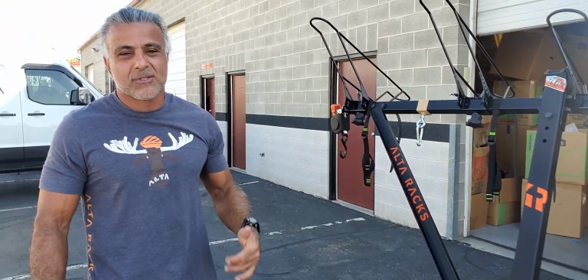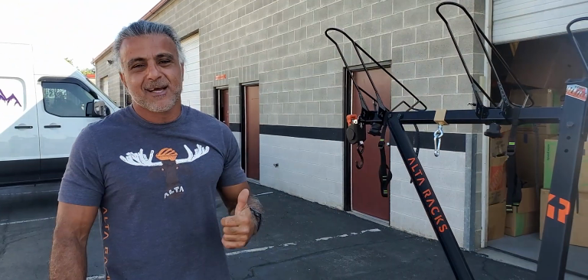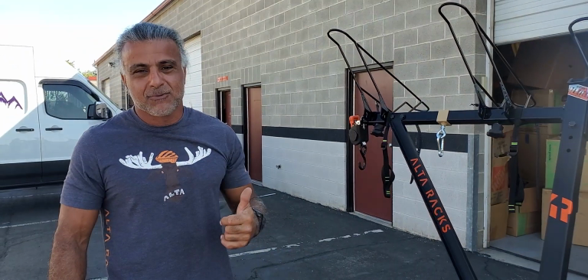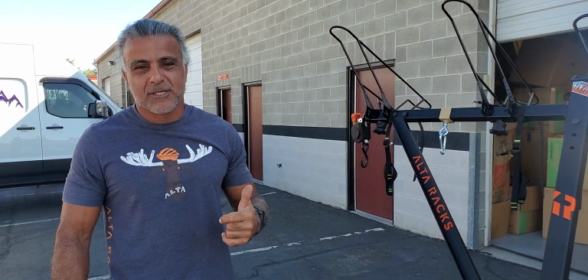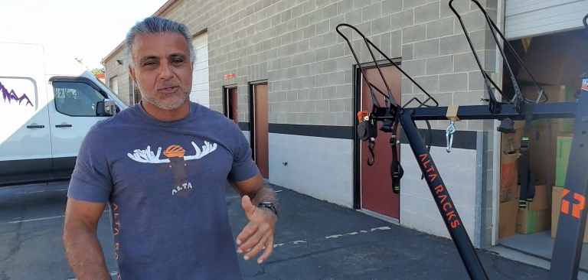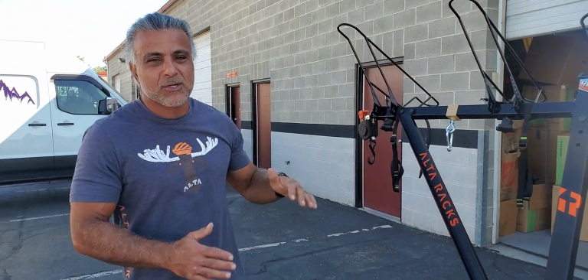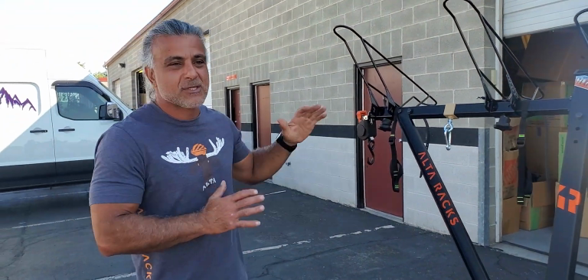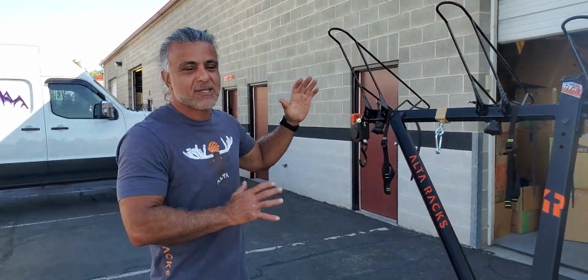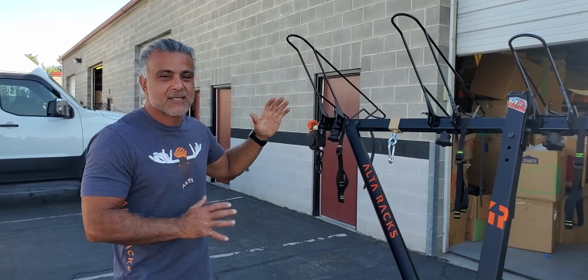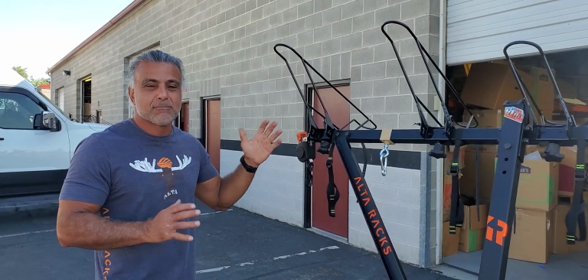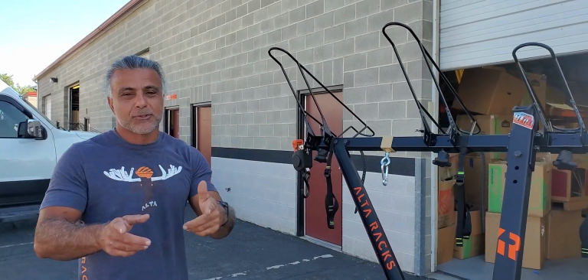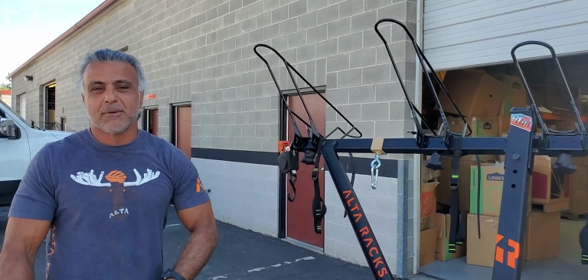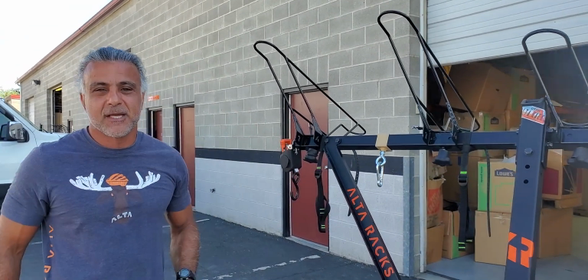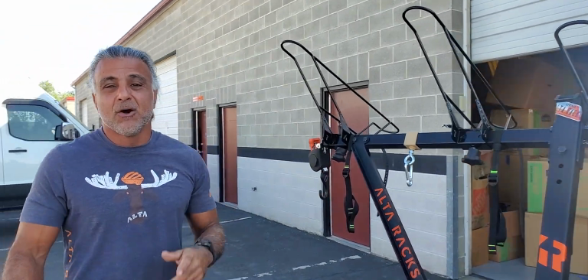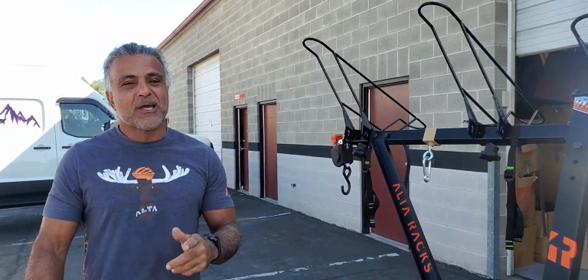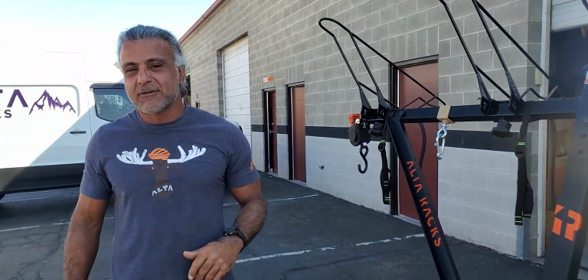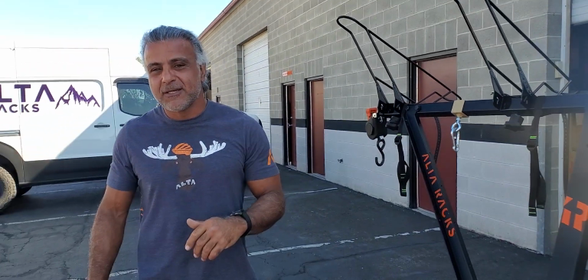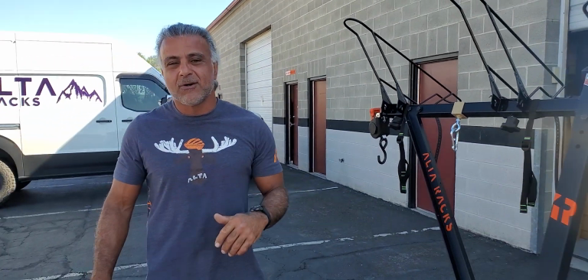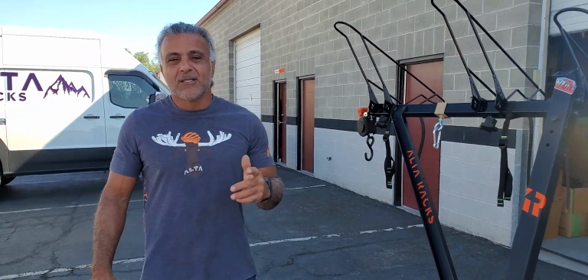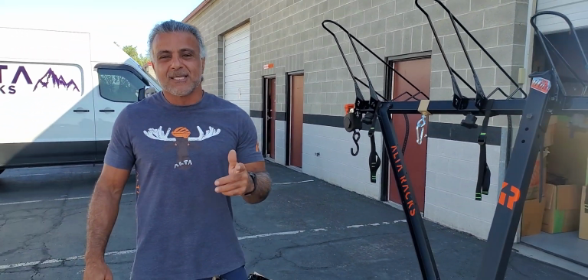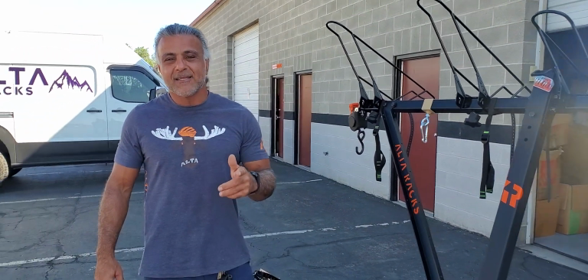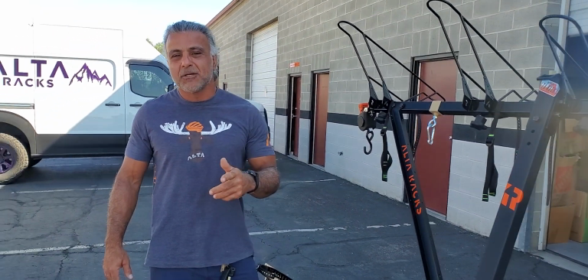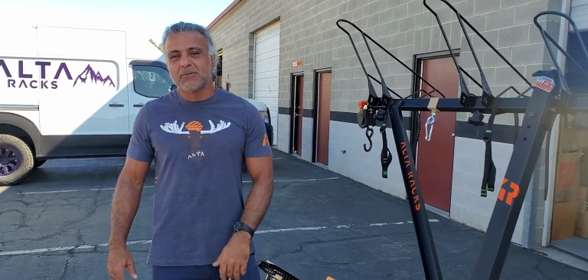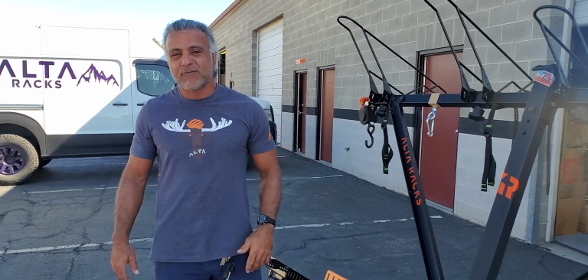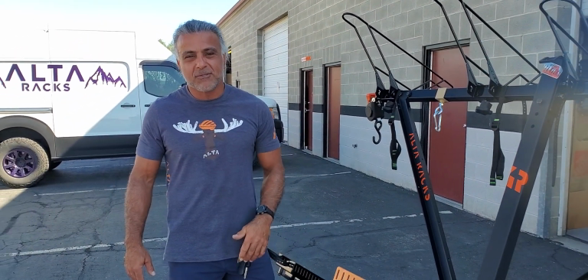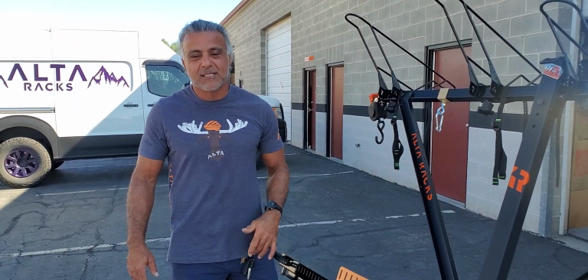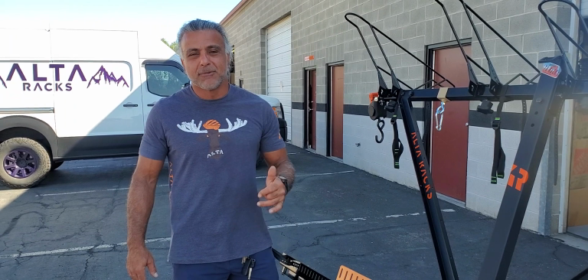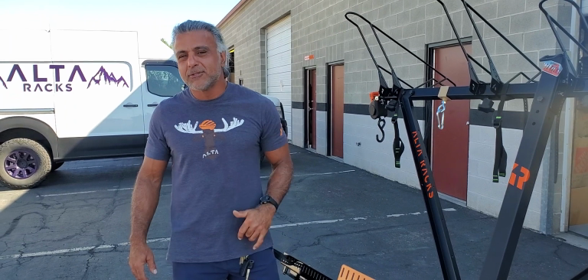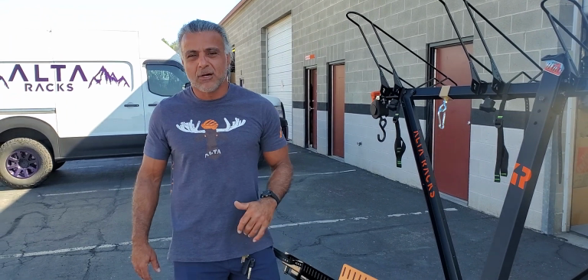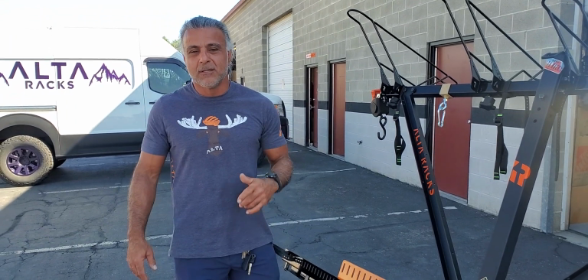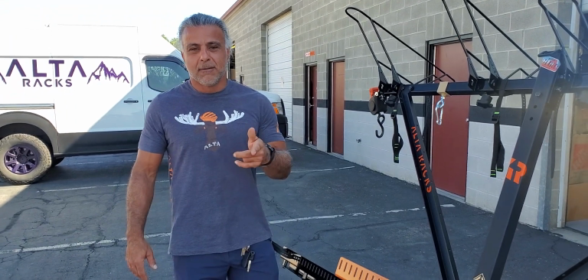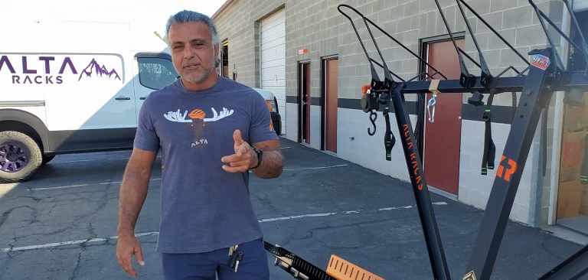So the design is working. We just wanted to give you that heads up — More You Know Monday. Hope you're having a great day, y'all. This is Ali and James coming to you from Alterax, Murray, Utah. Peace!